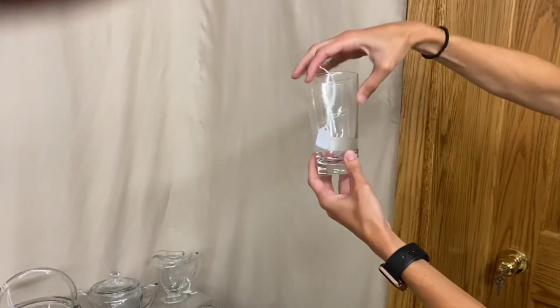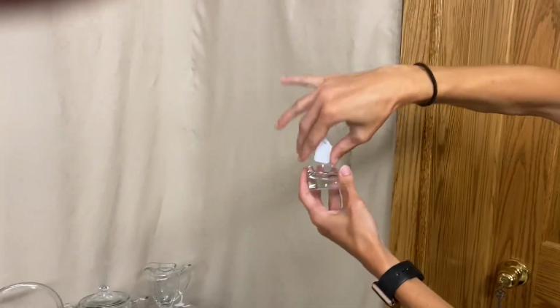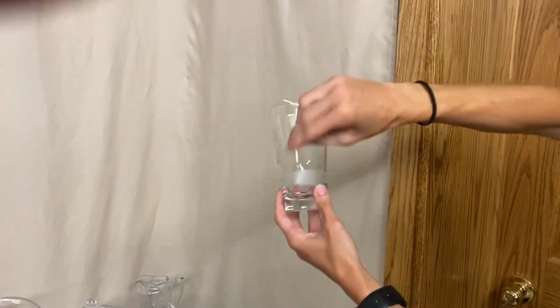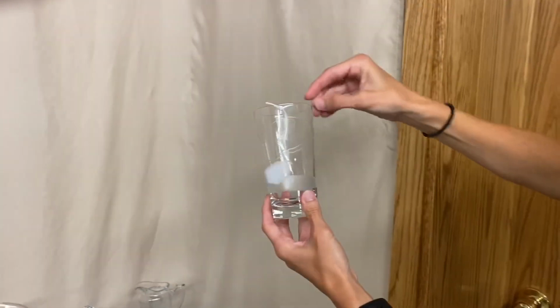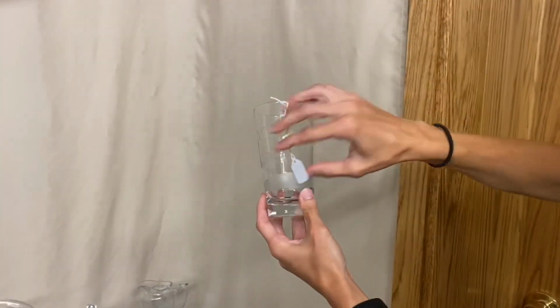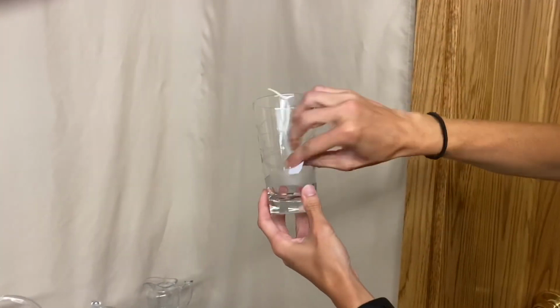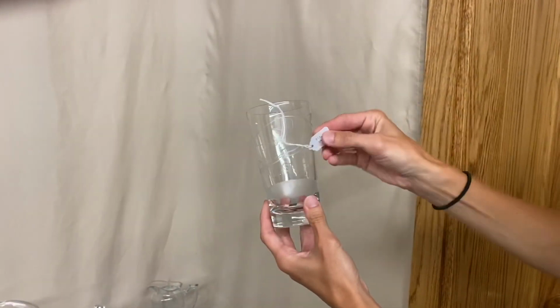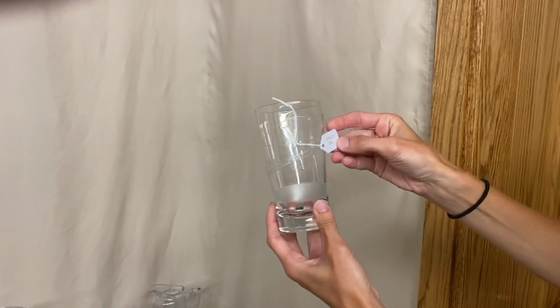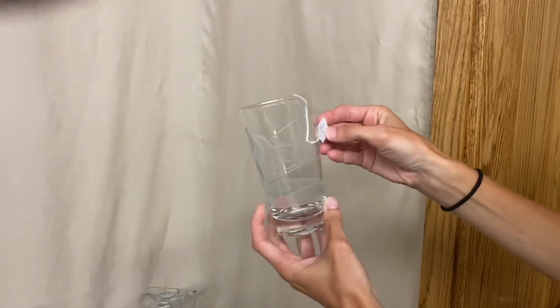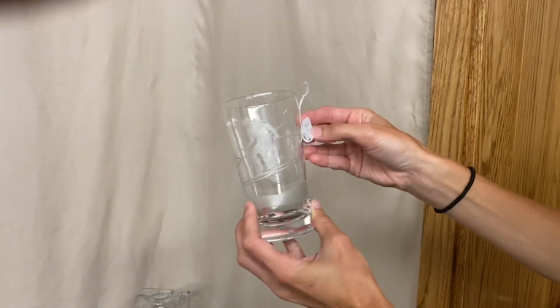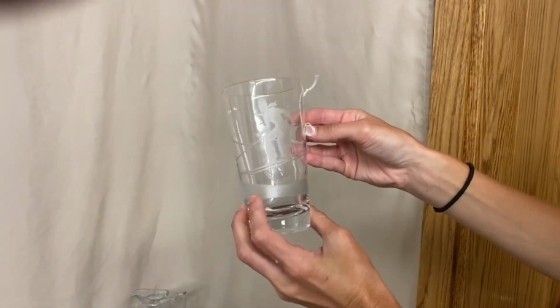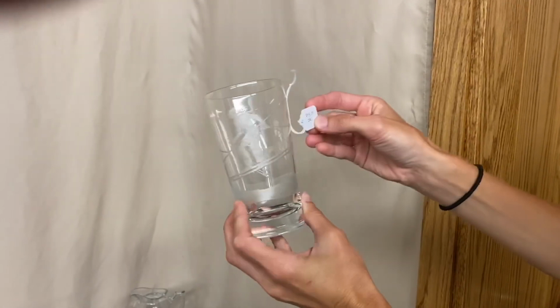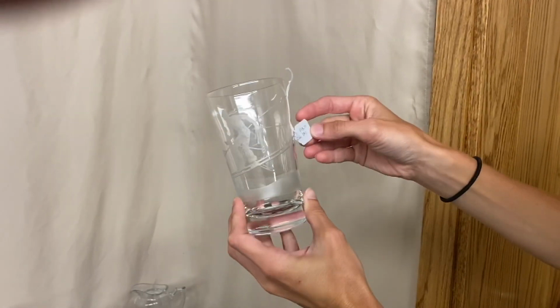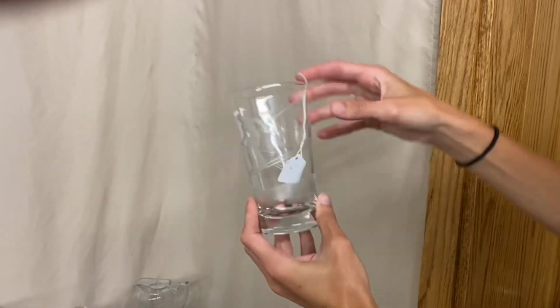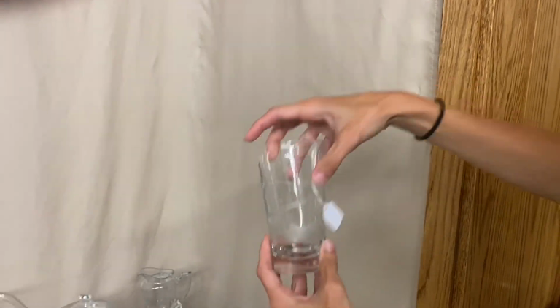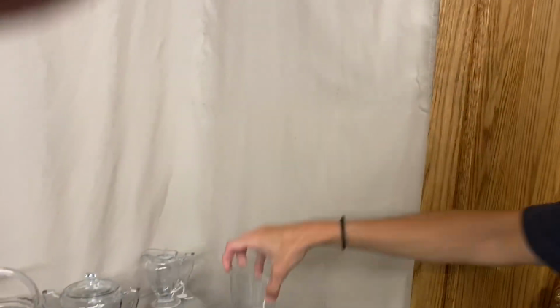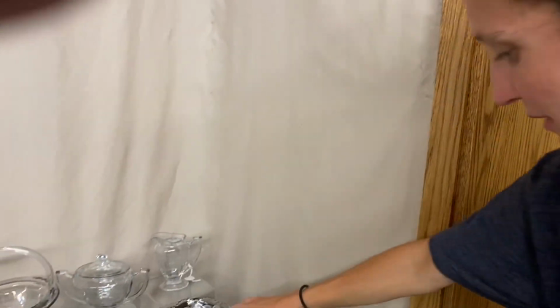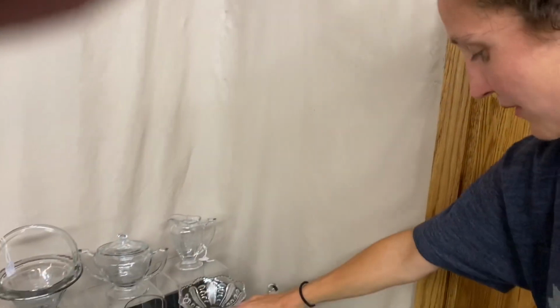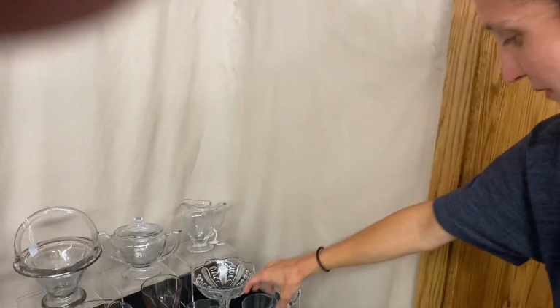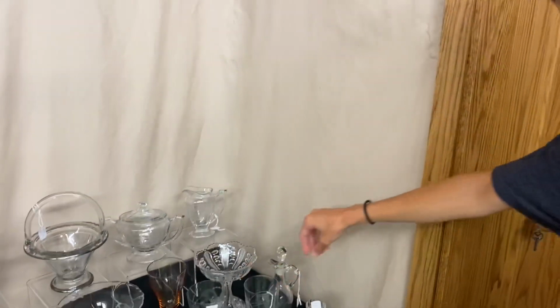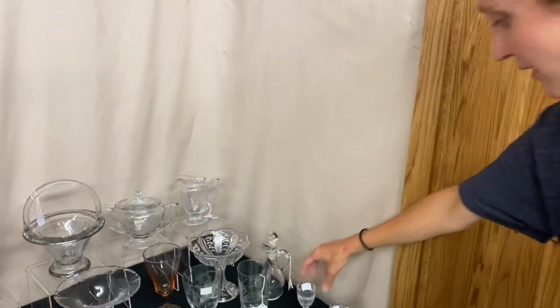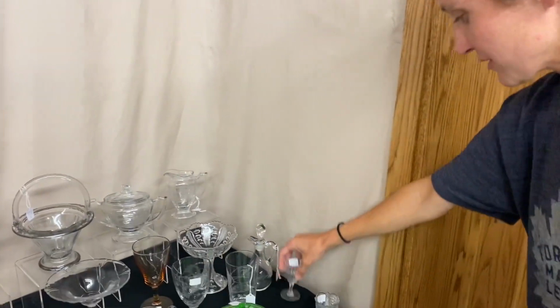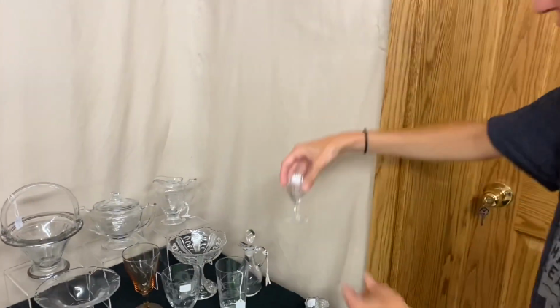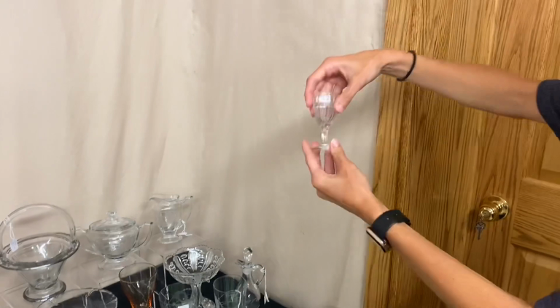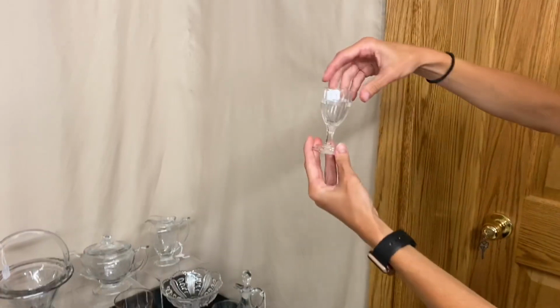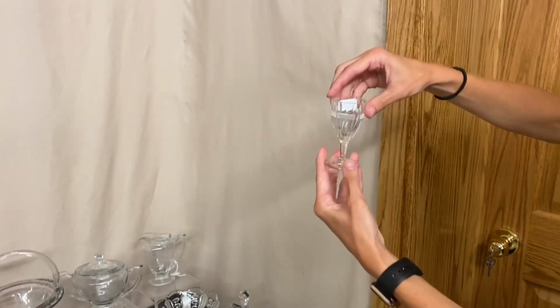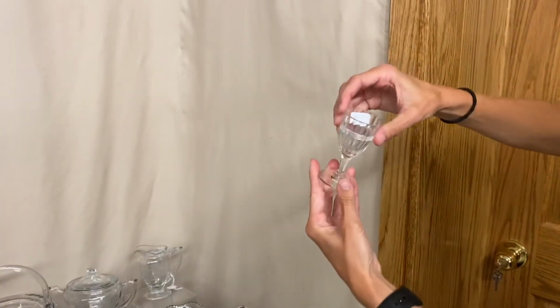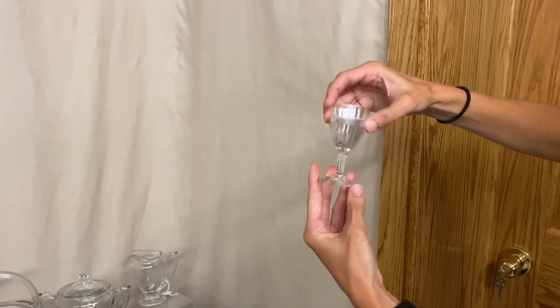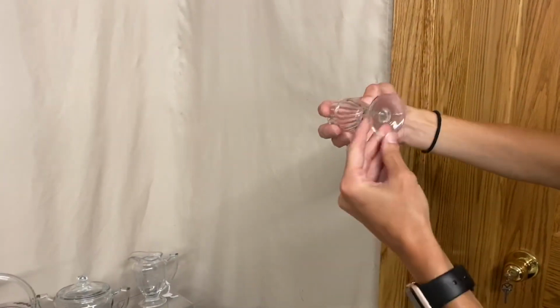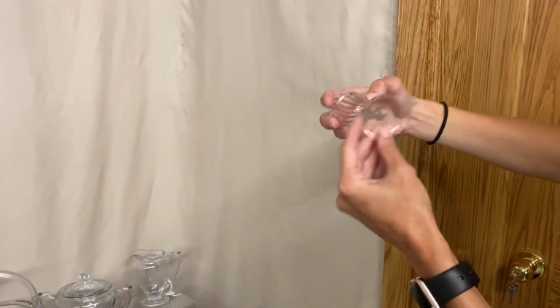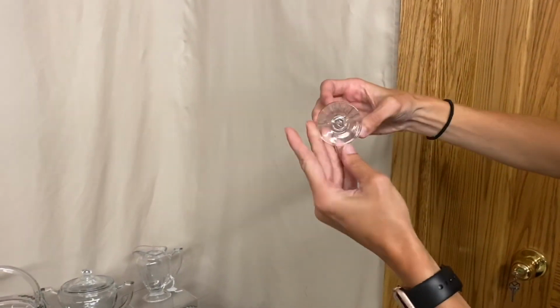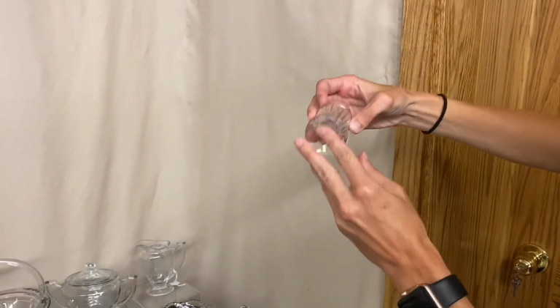We have a soda glass with skier etching on it, and it is $45 — only one available. Here's a banded foot cordial for $25, and it's marked on the bottom.